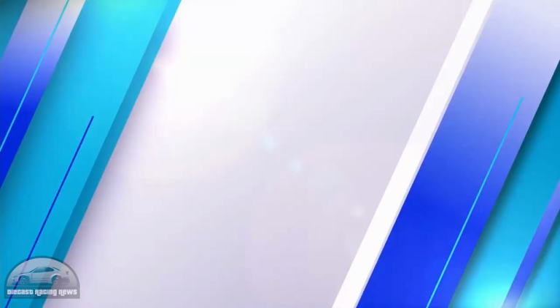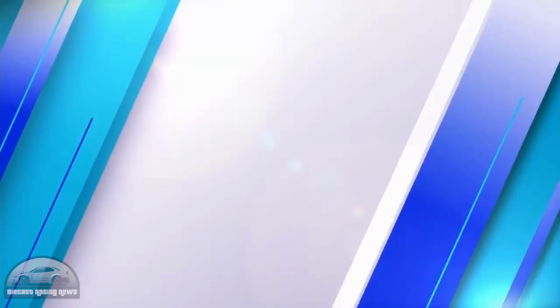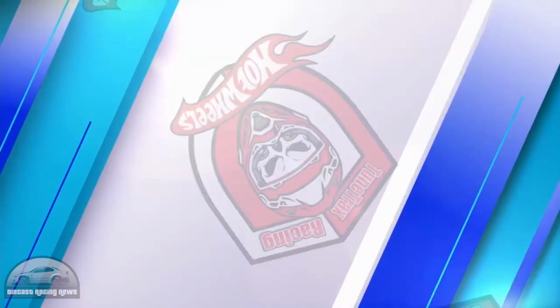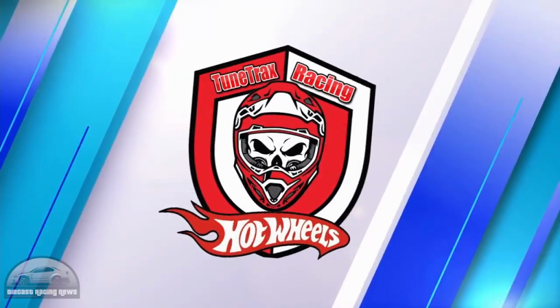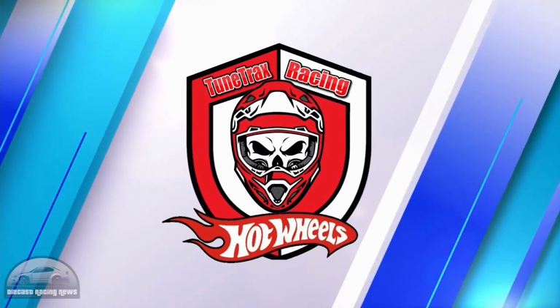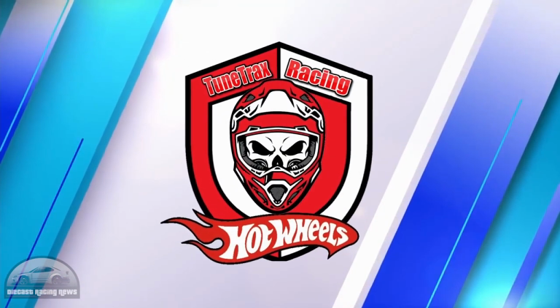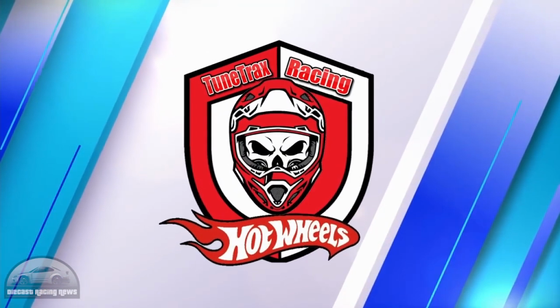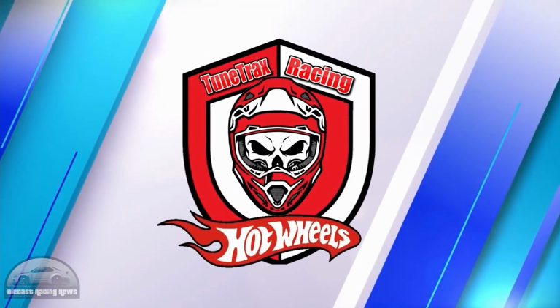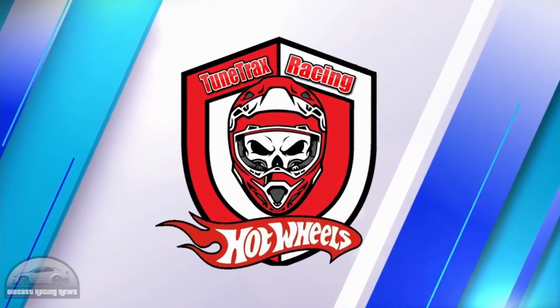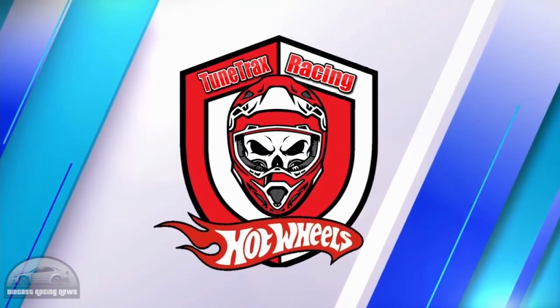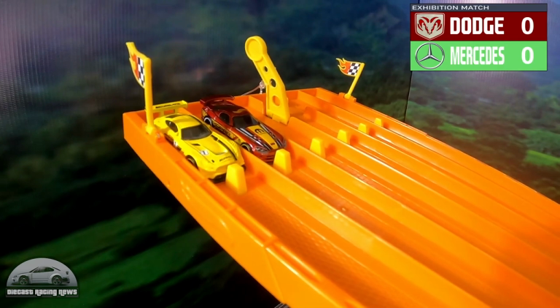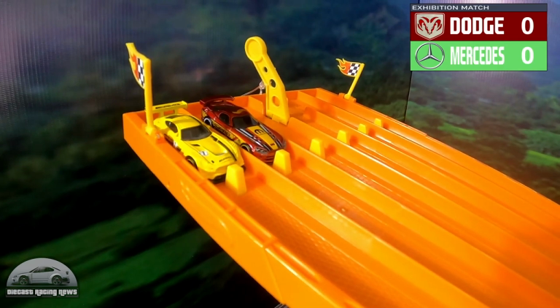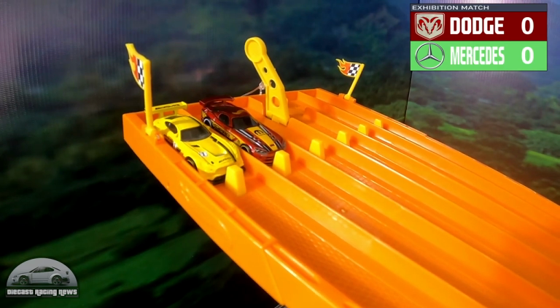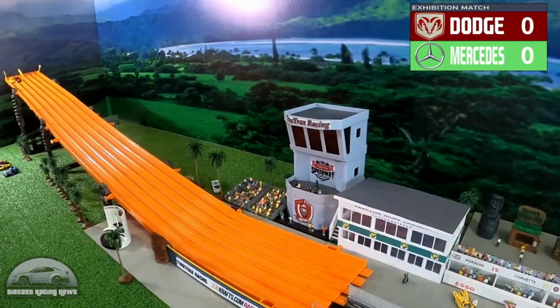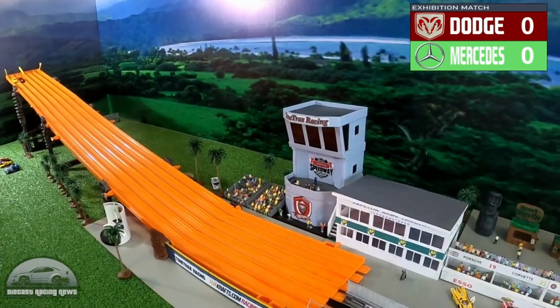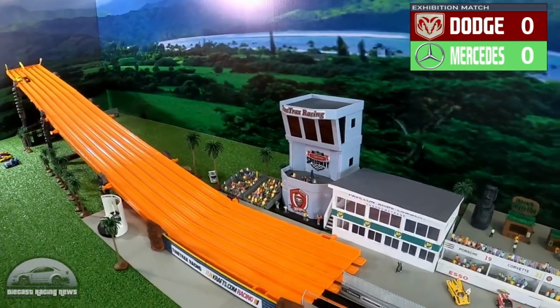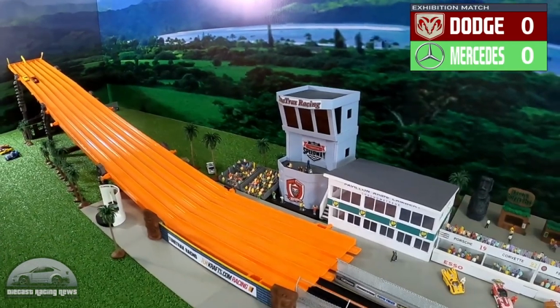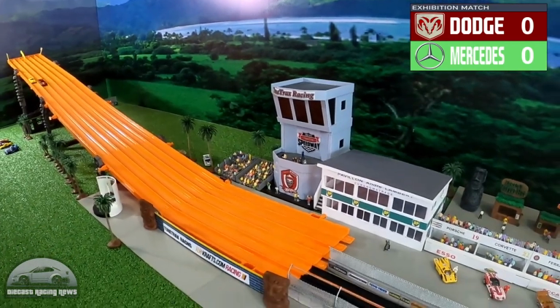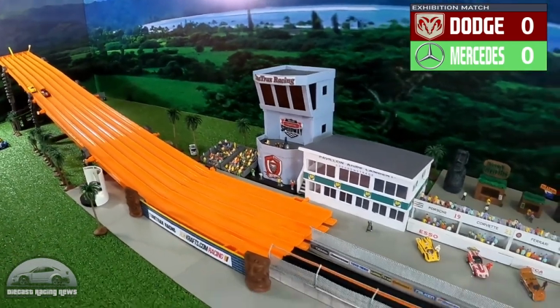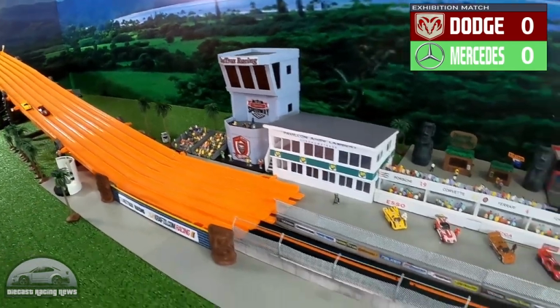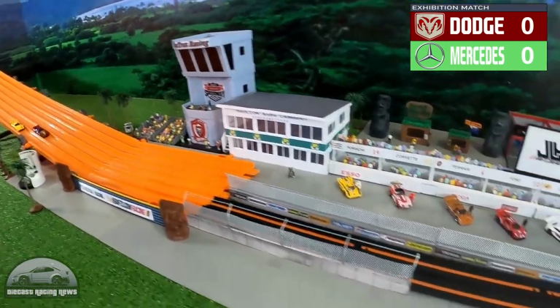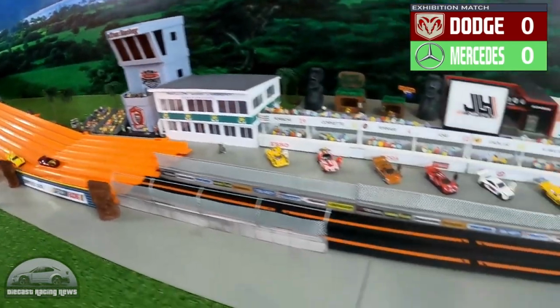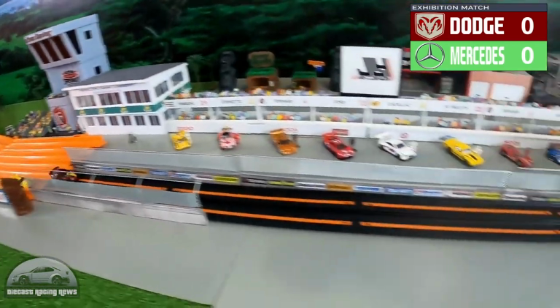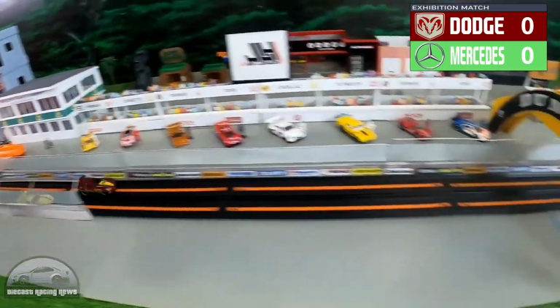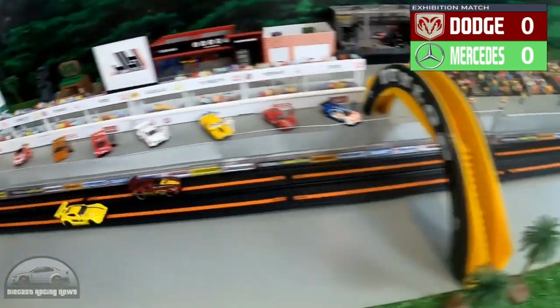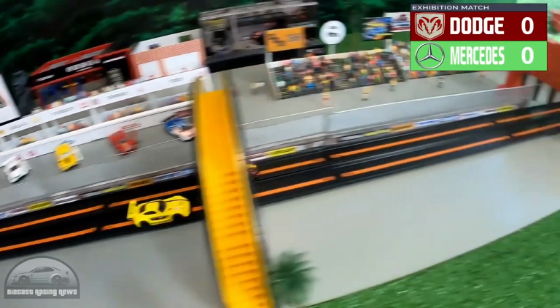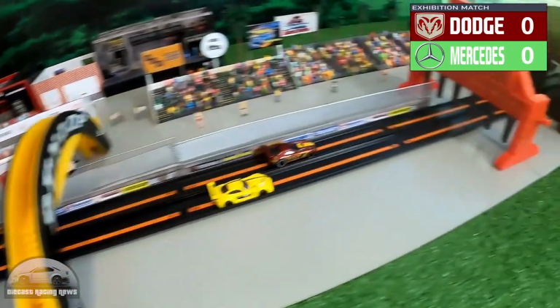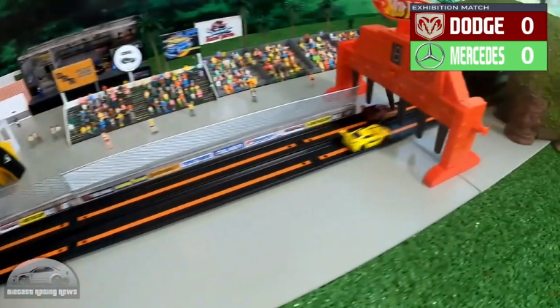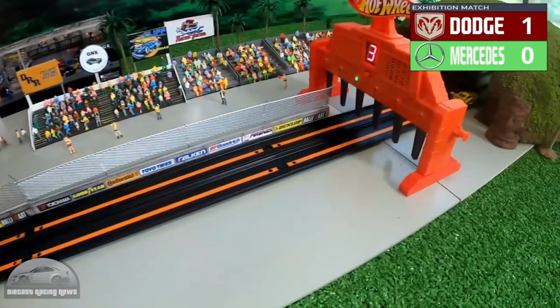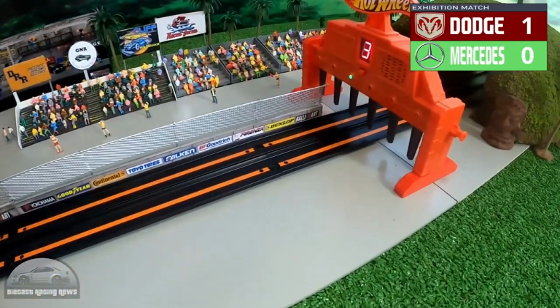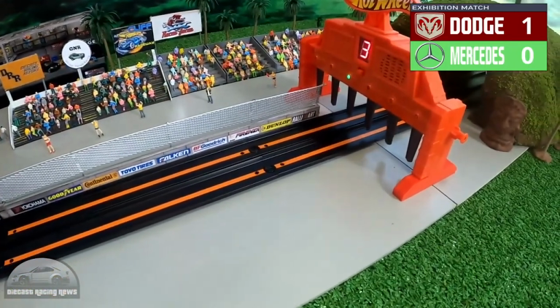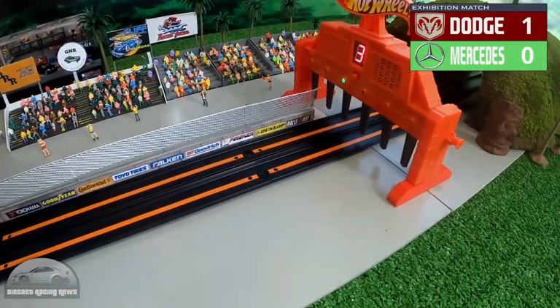Tune Trax Racing are sort of in between tournaments — they're about to start a rally tournament but they filled in with this Dodge versus Mercedes competition. It's always nice to have a short and sweet competition every now and then.